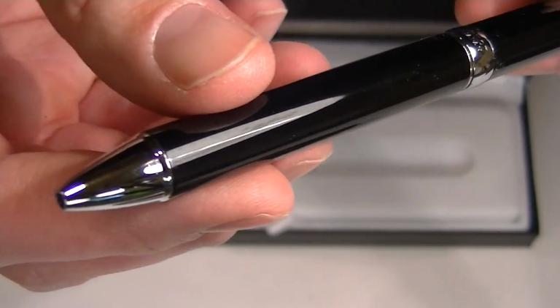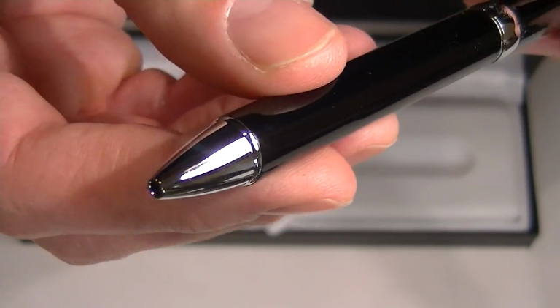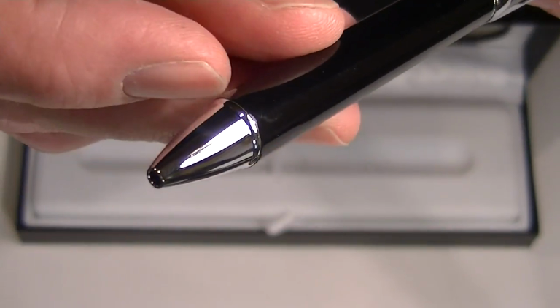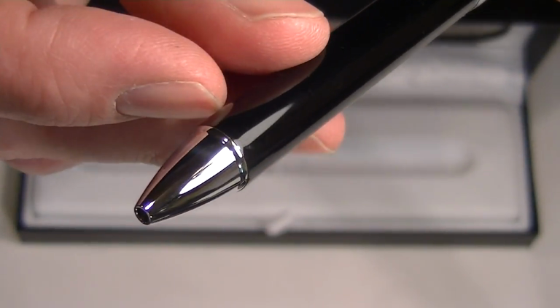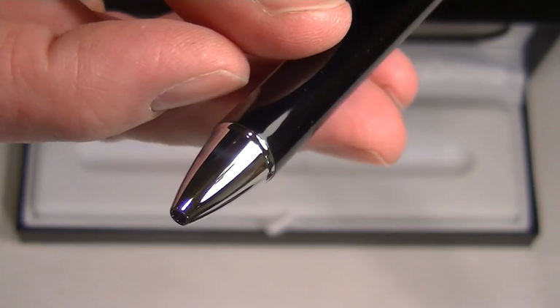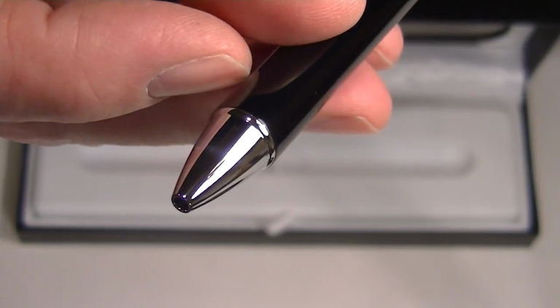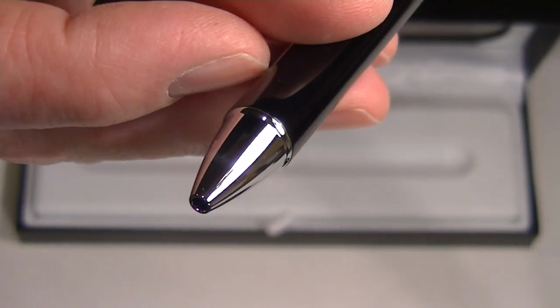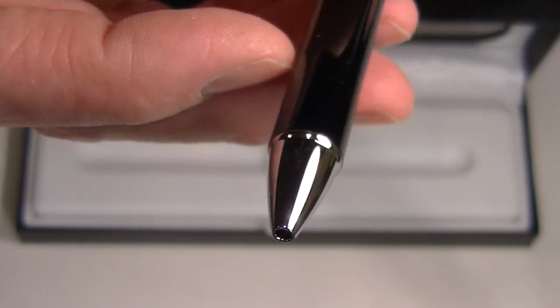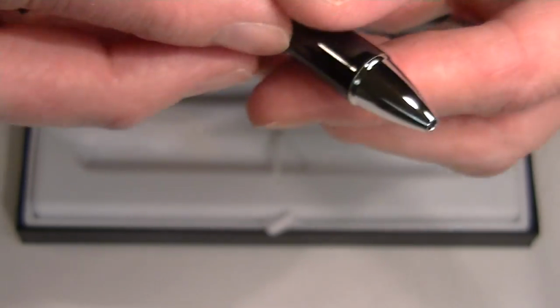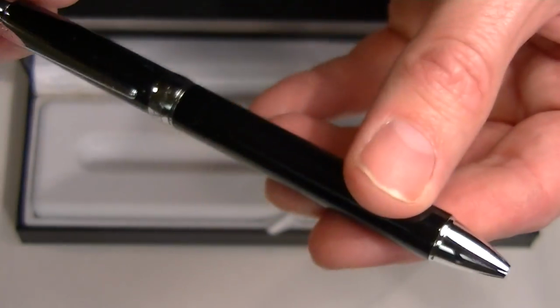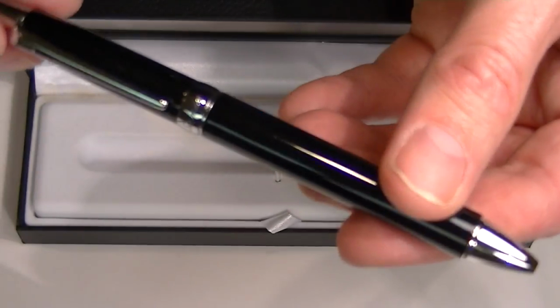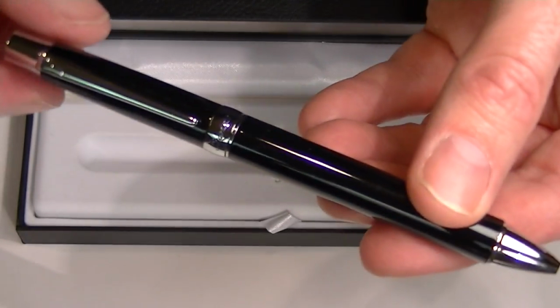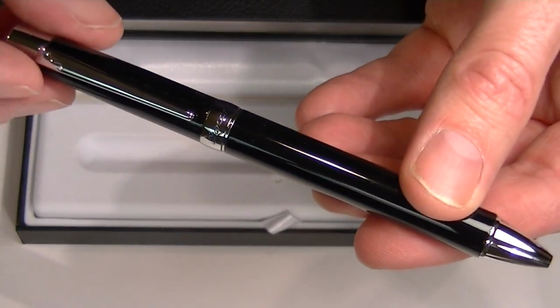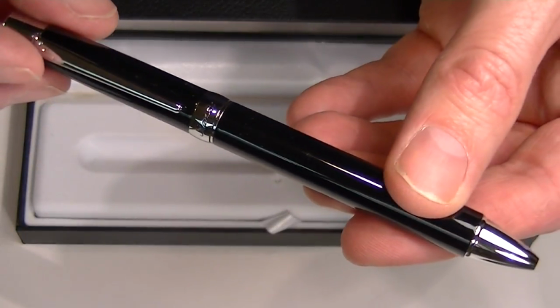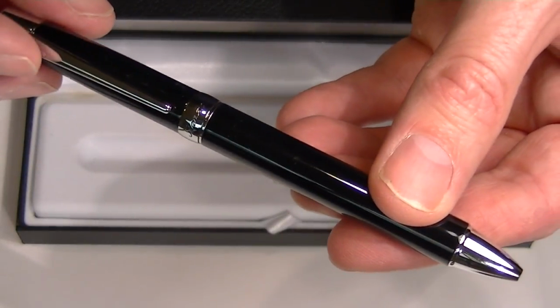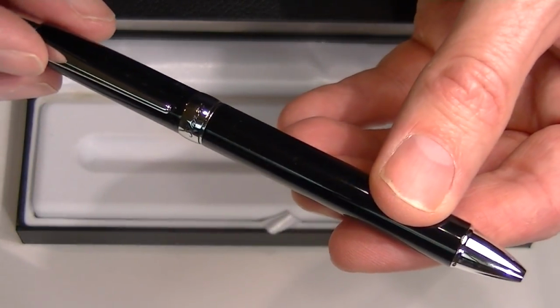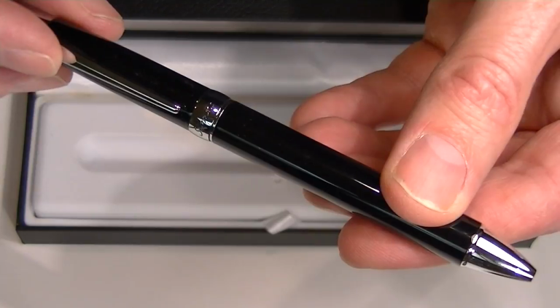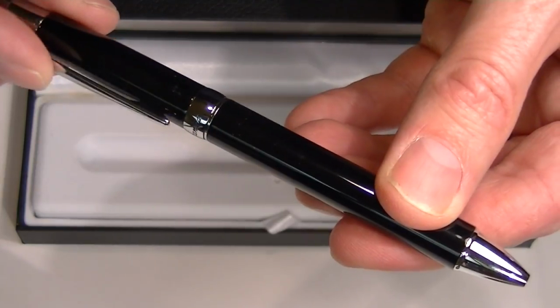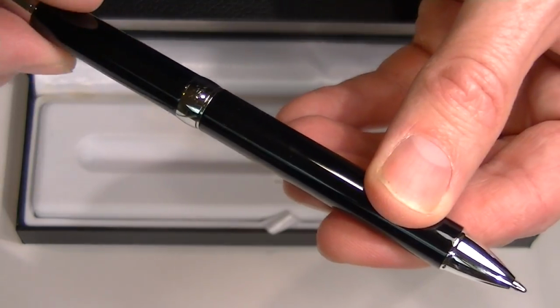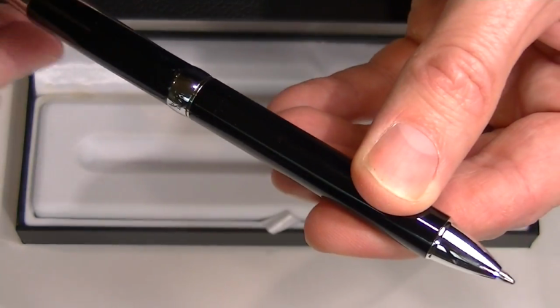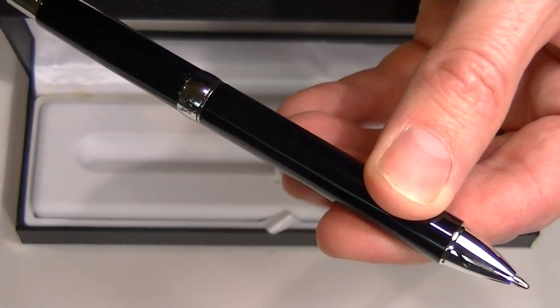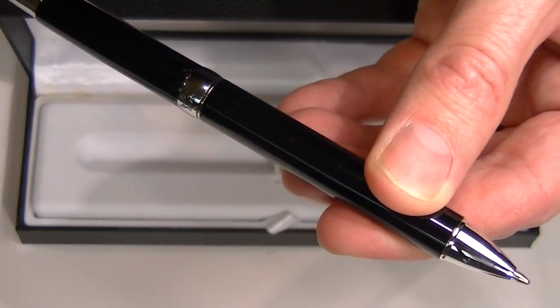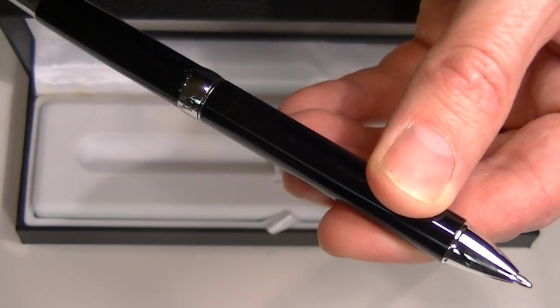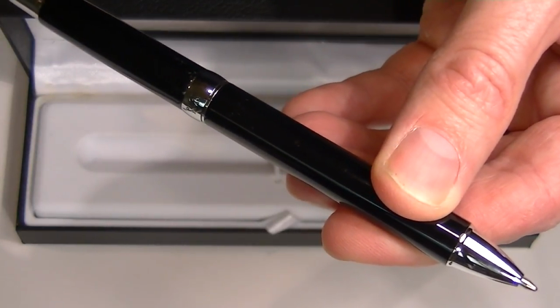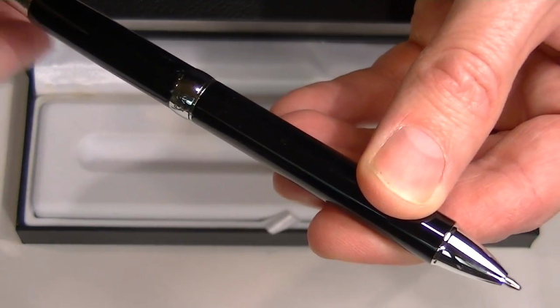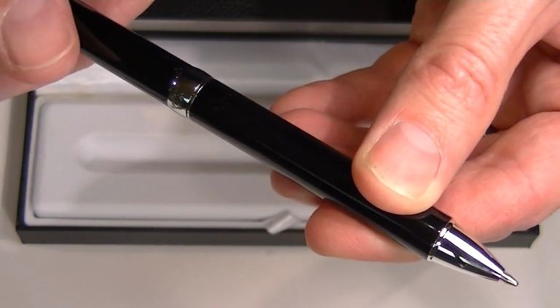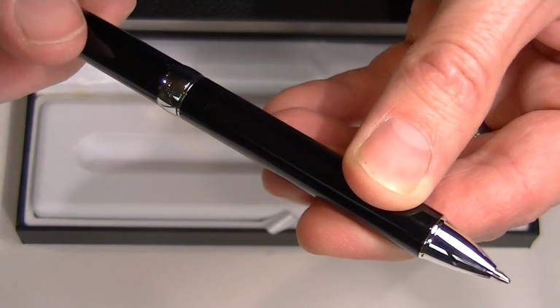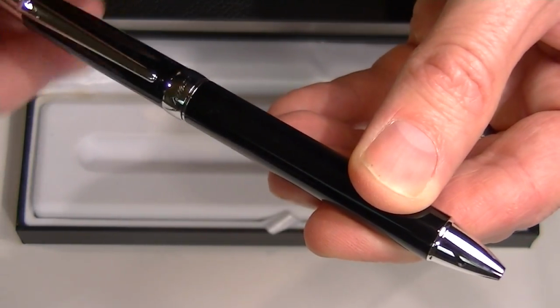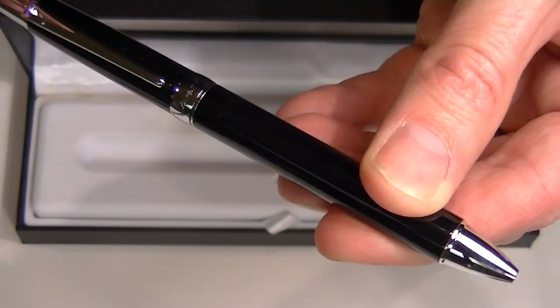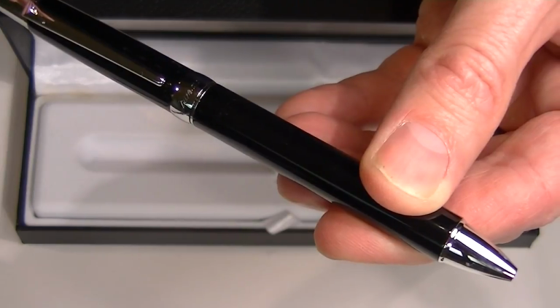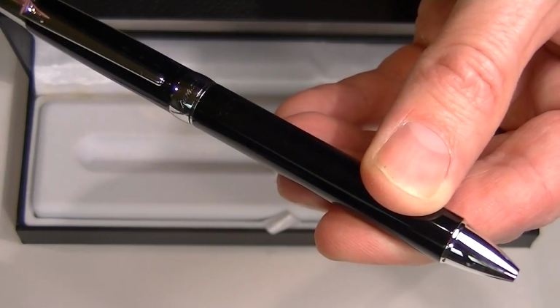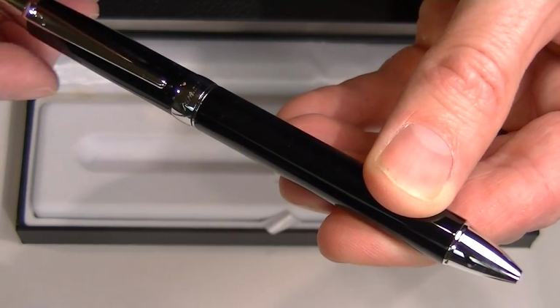It has a simple chrome tip to the pen. To extend the ink refill, this pen uses a simple twist action. It's a nice smooth pen. Twist in the opposite direction to retract the ink refill.